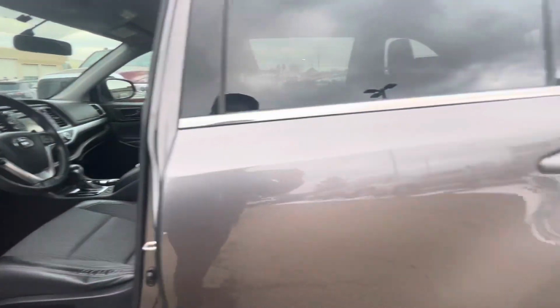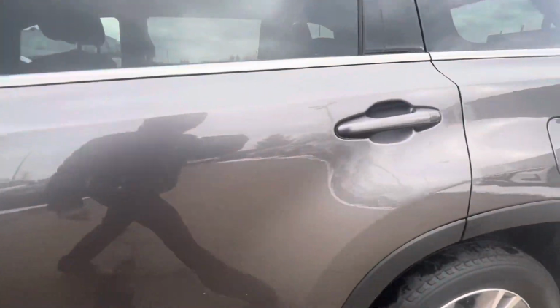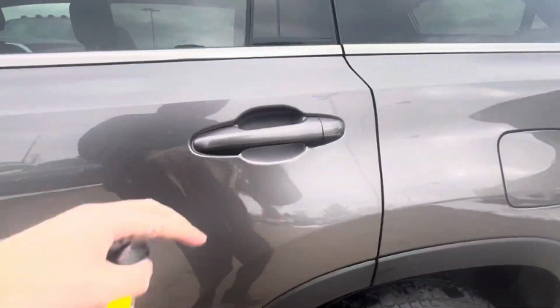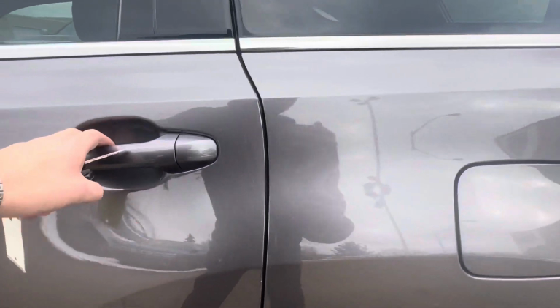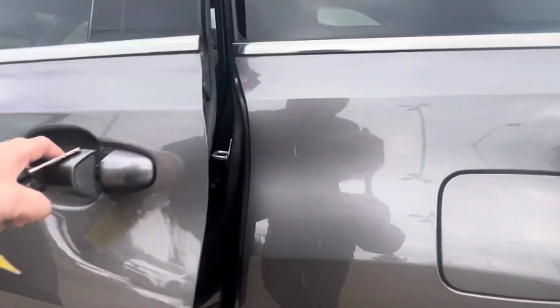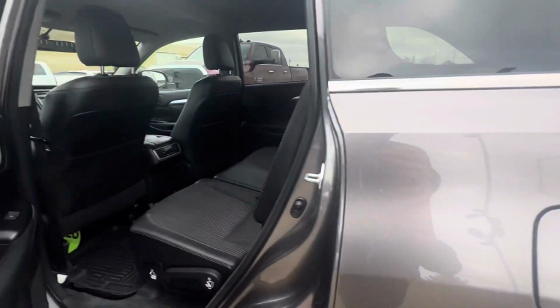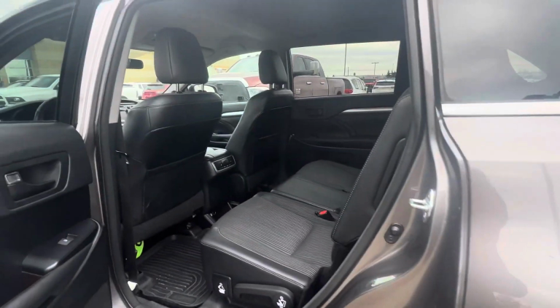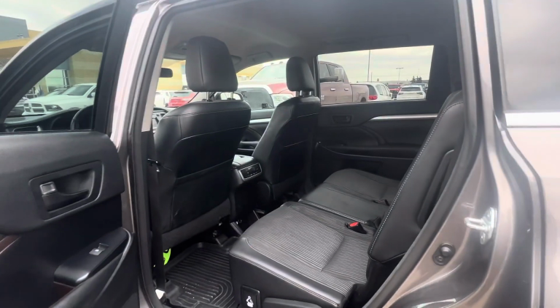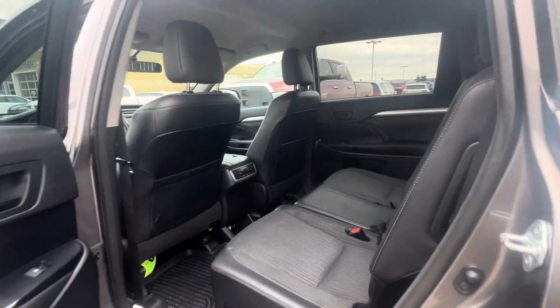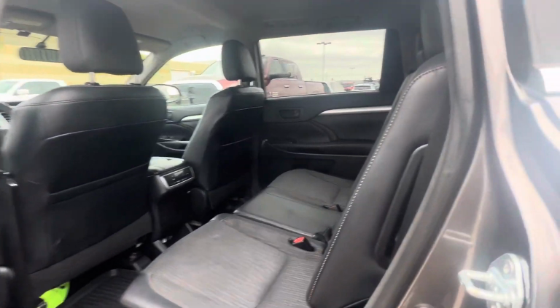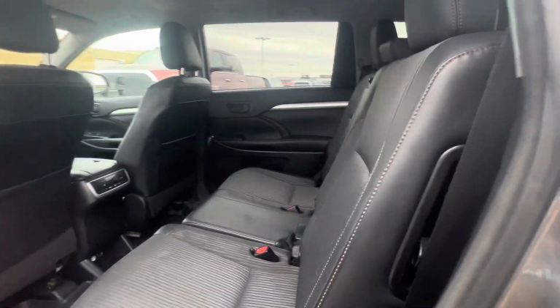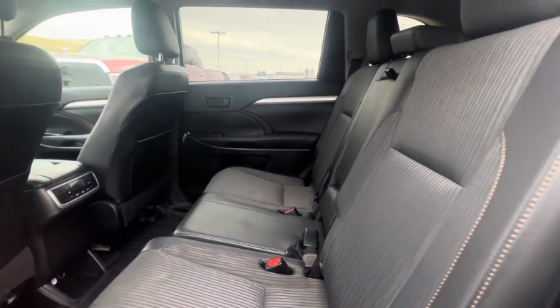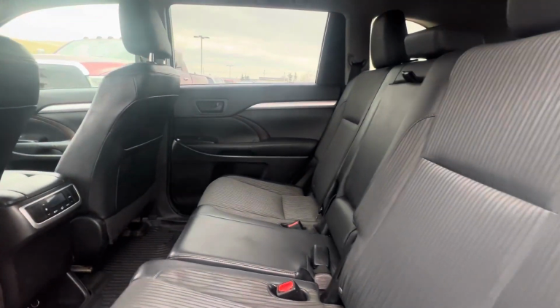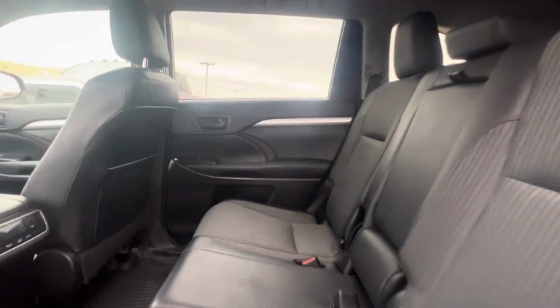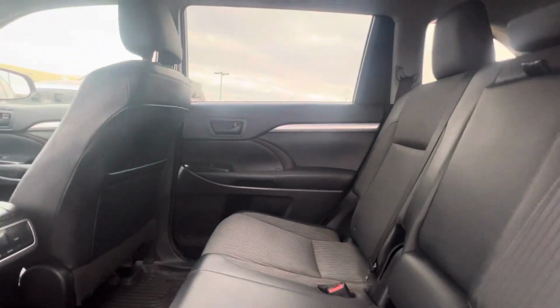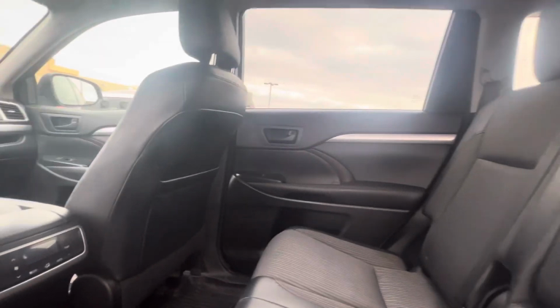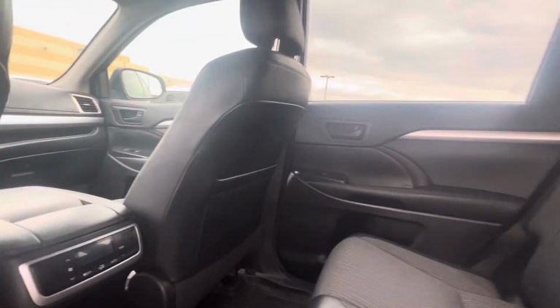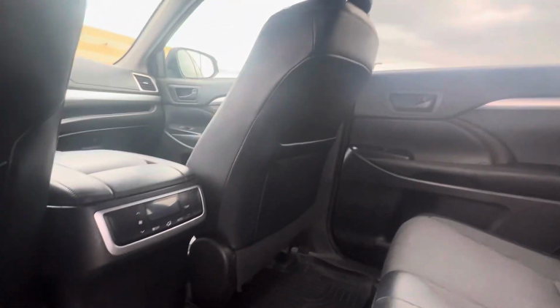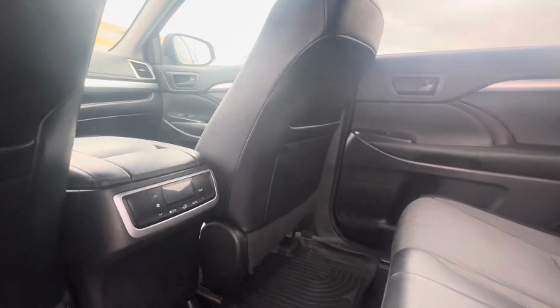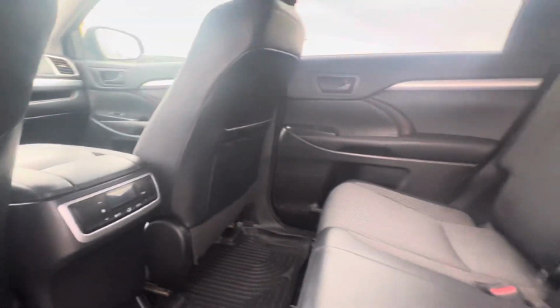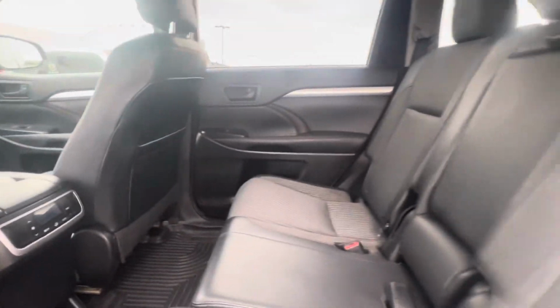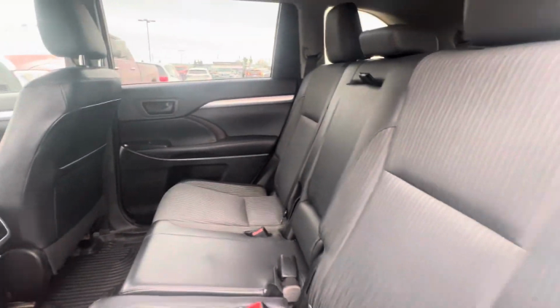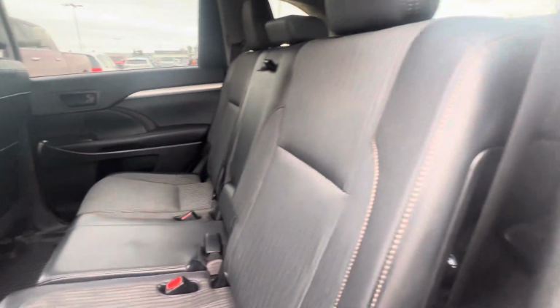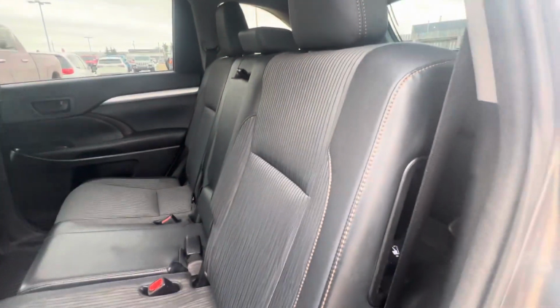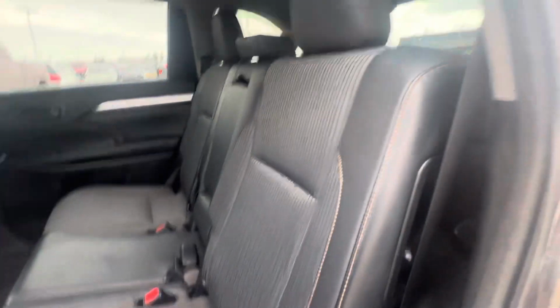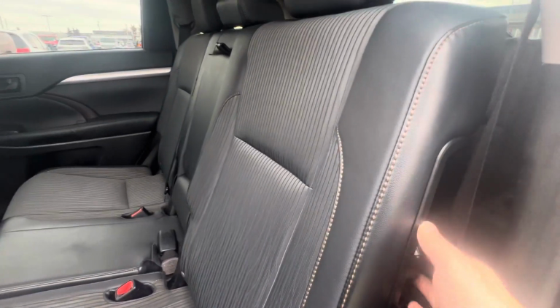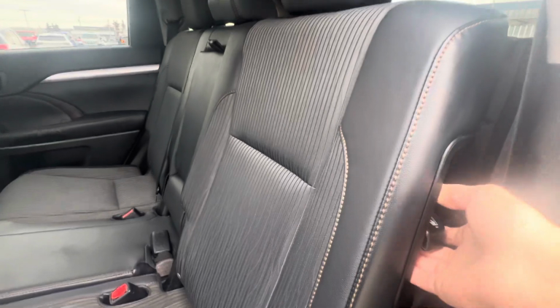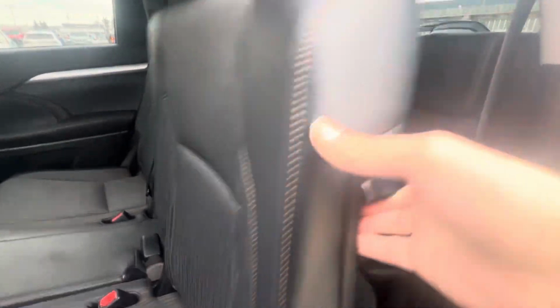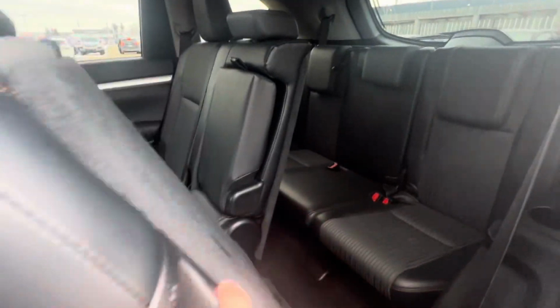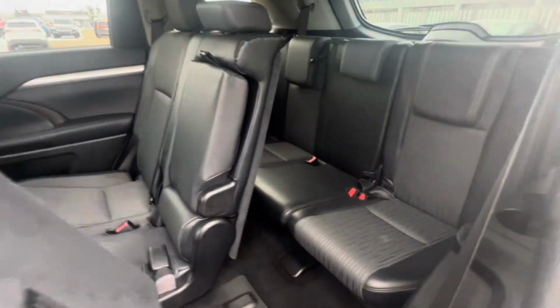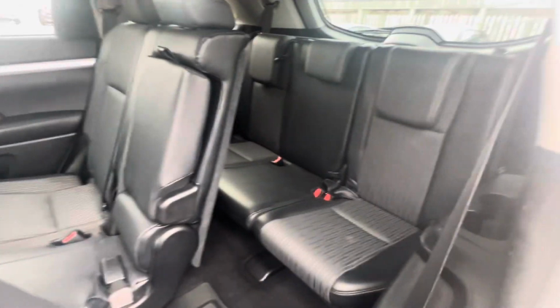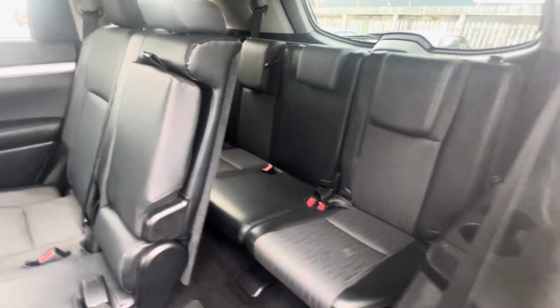Tons of room in the back. This is also an eight passenger vehicle, so there's lots of room. All these seats do fold down for some extra storage too, which comes in very handy.